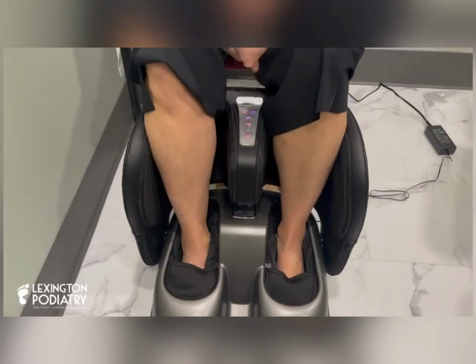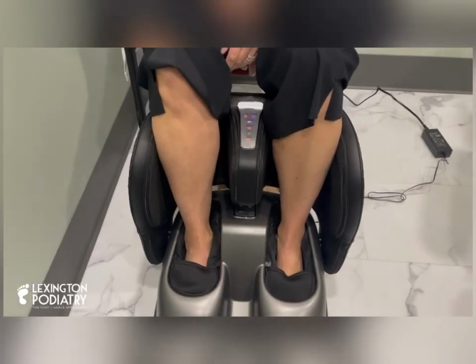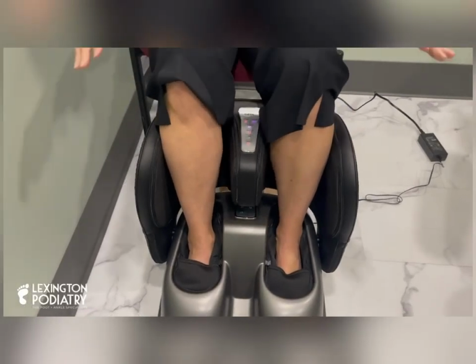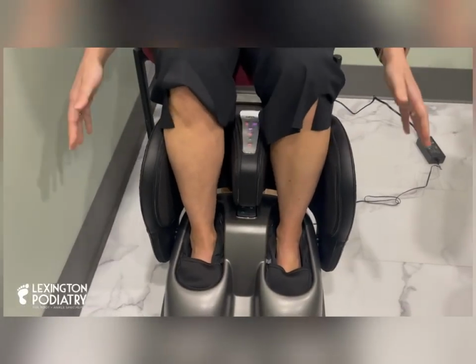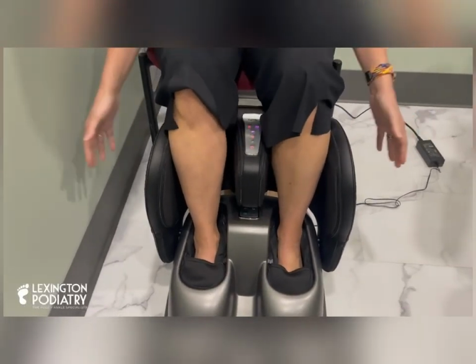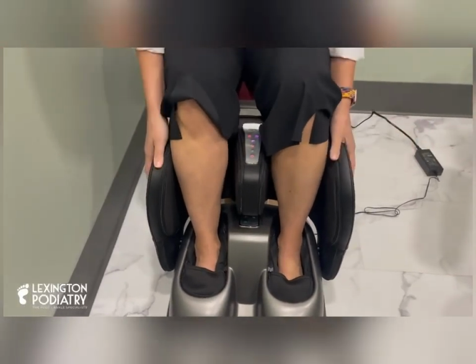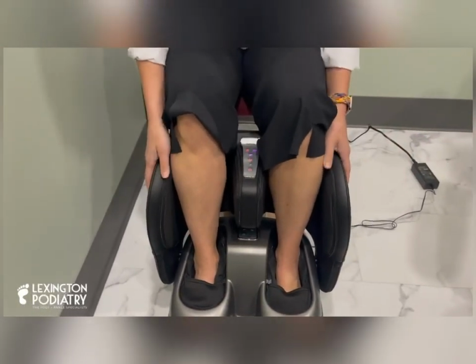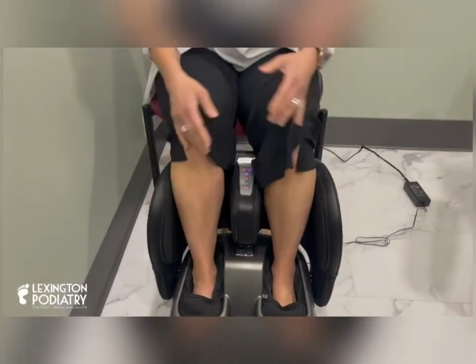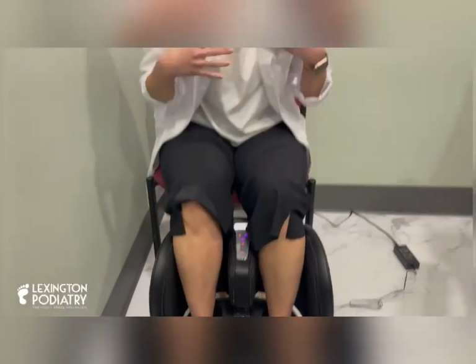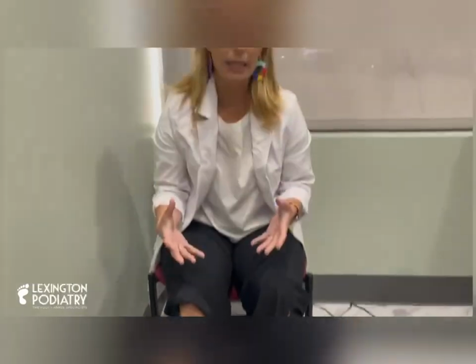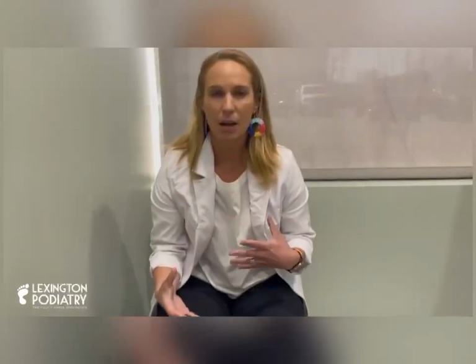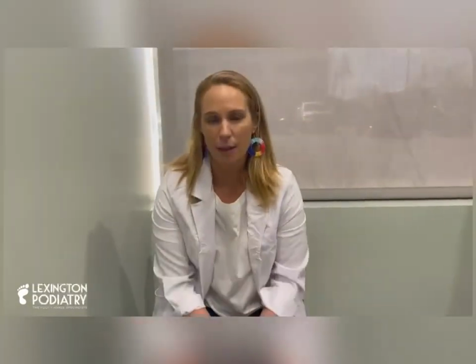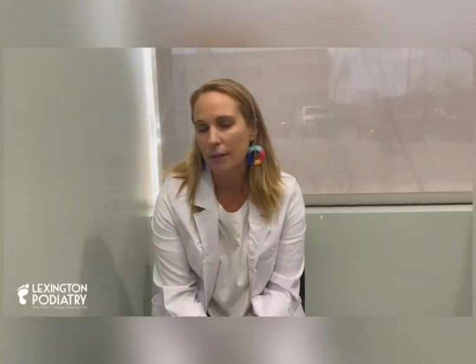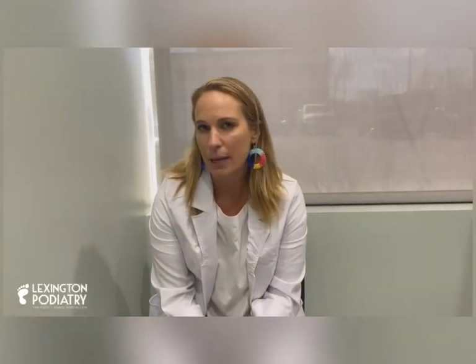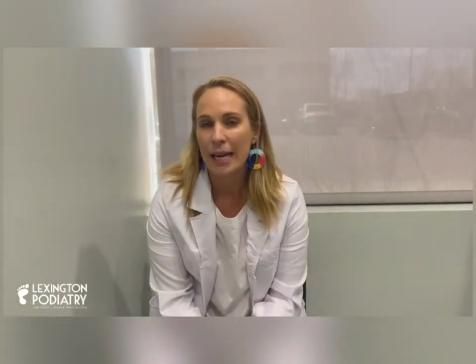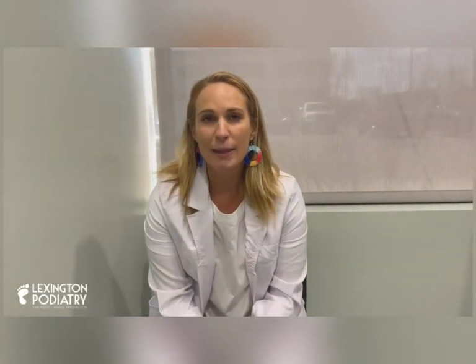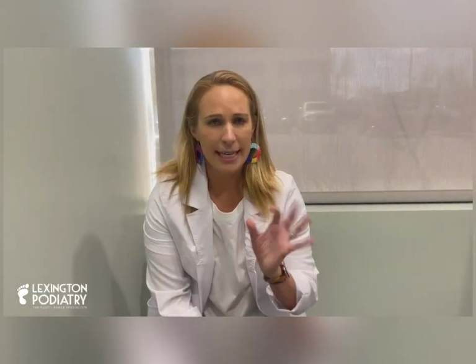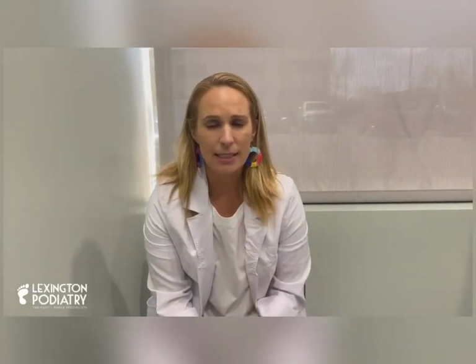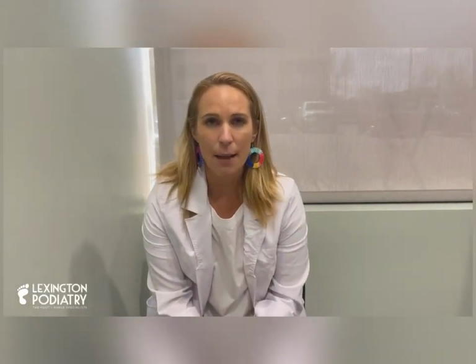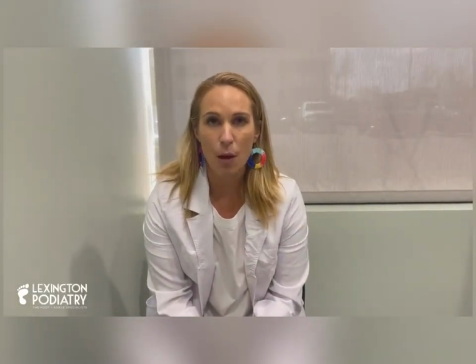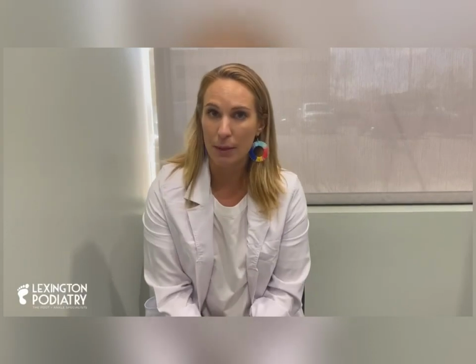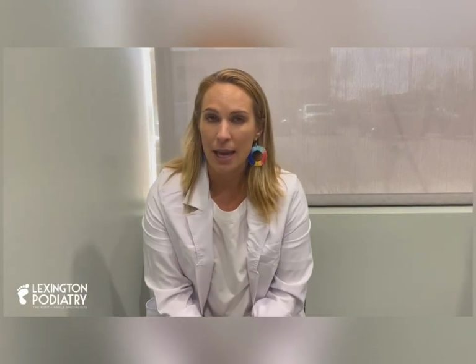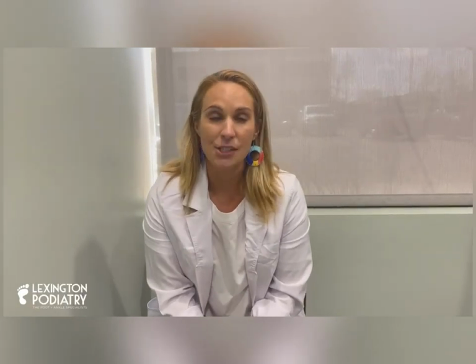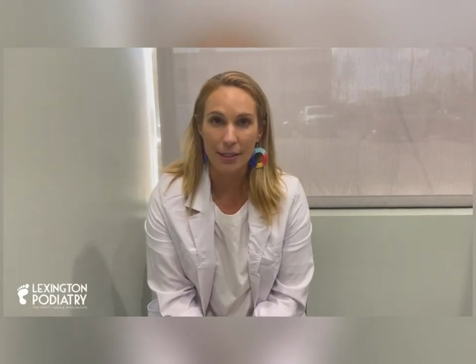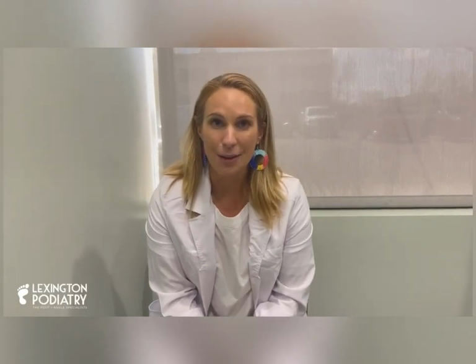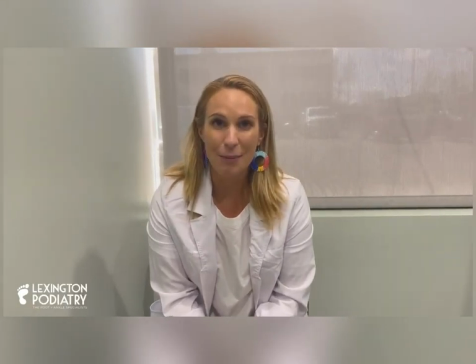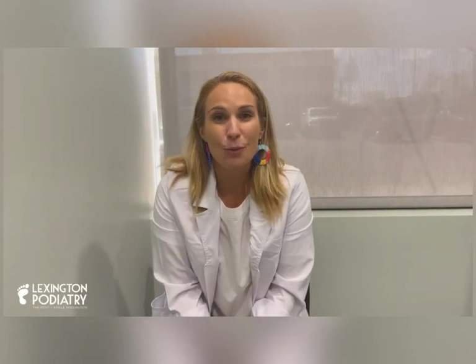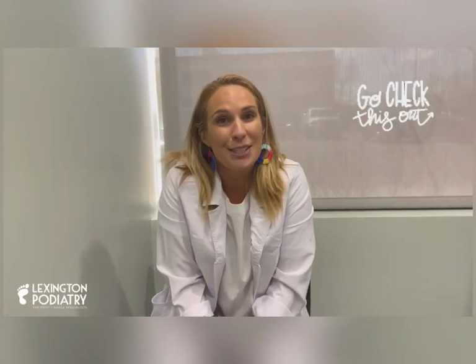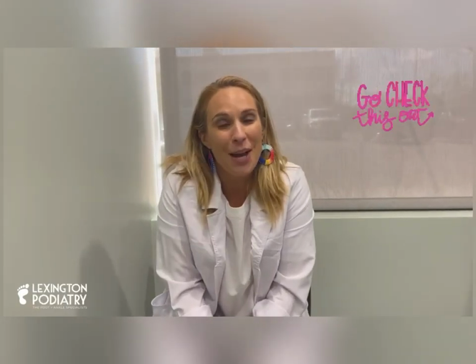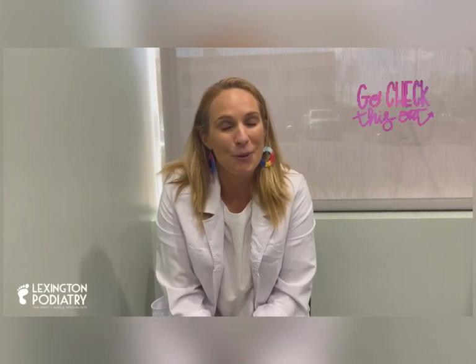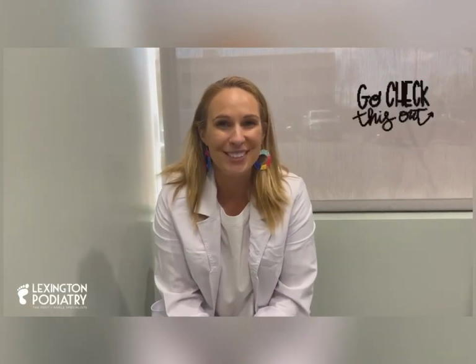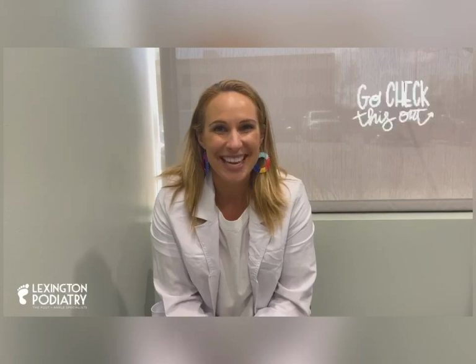So I would definitely recommend the Napo. I think you're going to get a great quality massager. I think it'd be a good gift for somebody. Just be careful with the heat settings — you know, diabetics, we always want to pay attention to that. All right everybody, thanks for watching so much. I hope you order one and enjoy it. Take care.